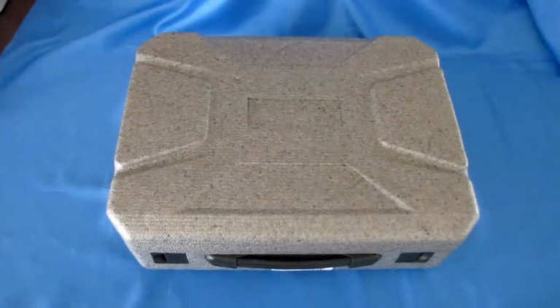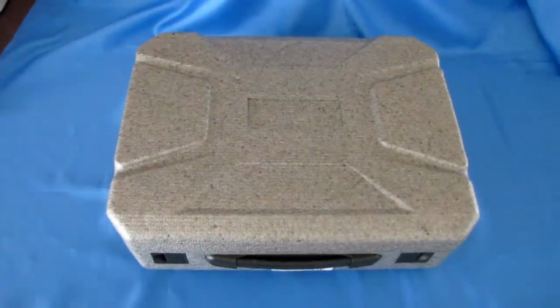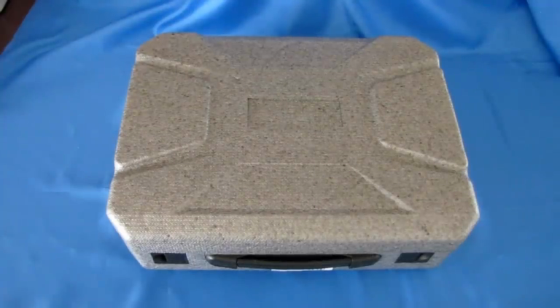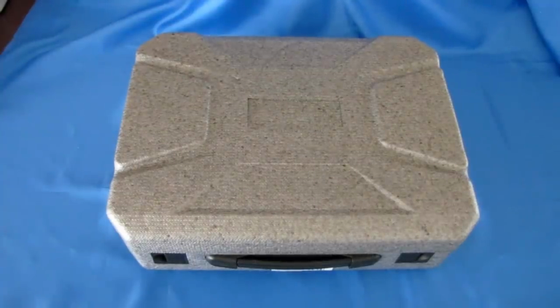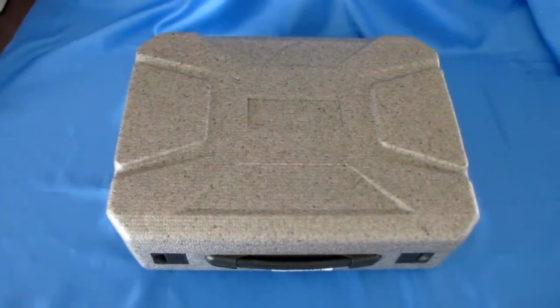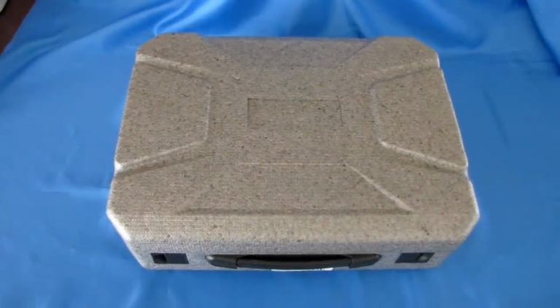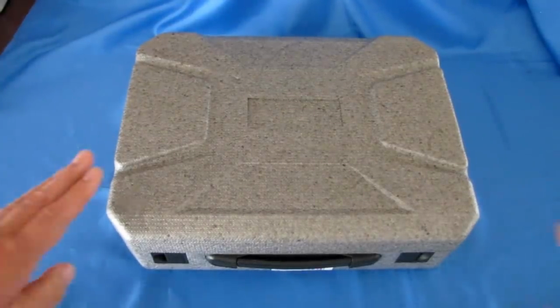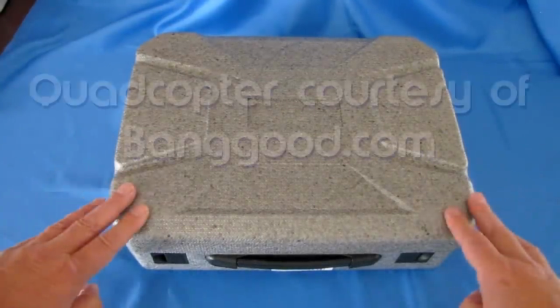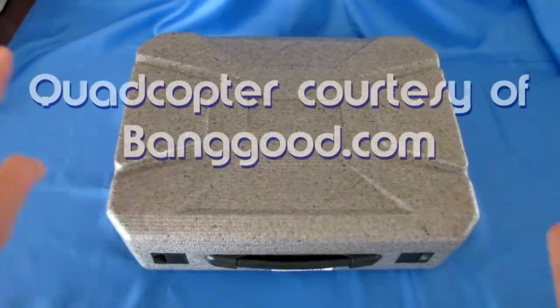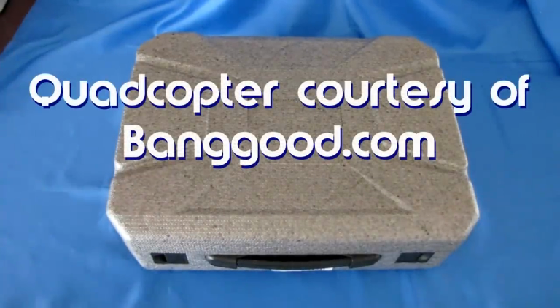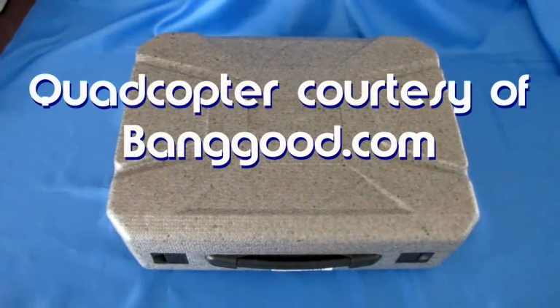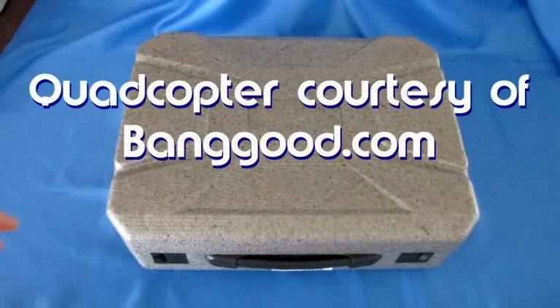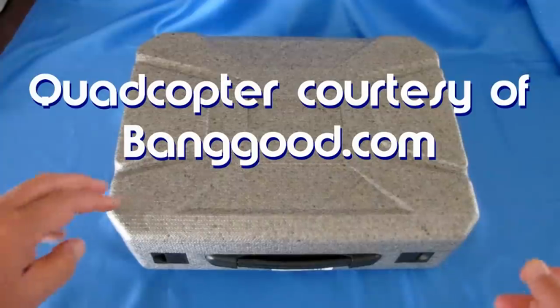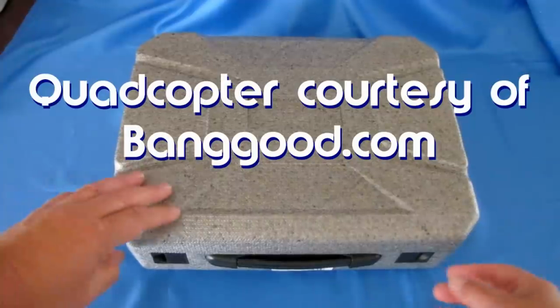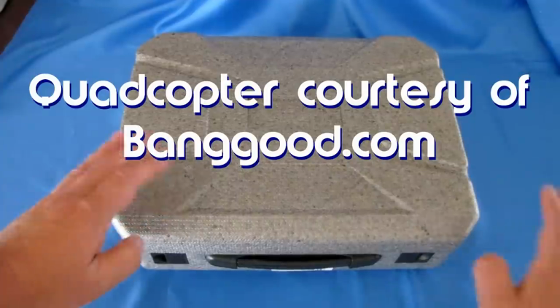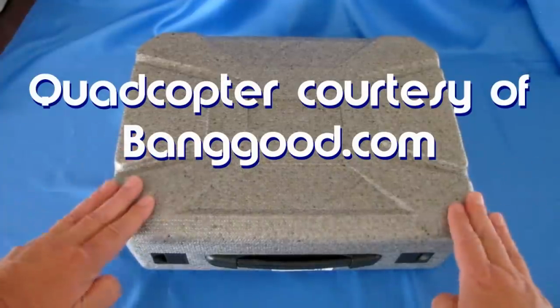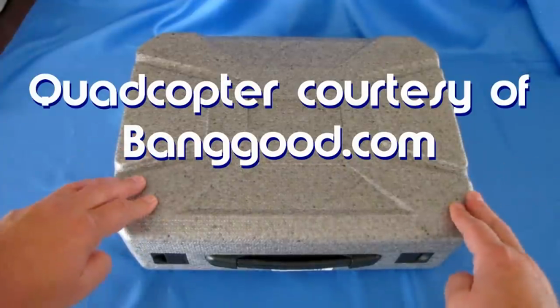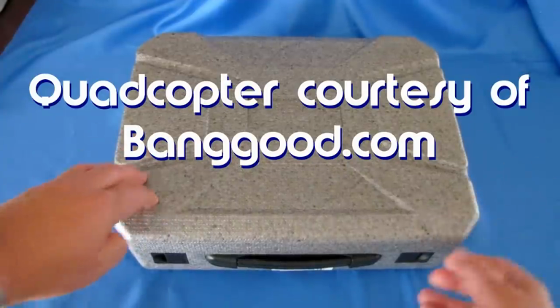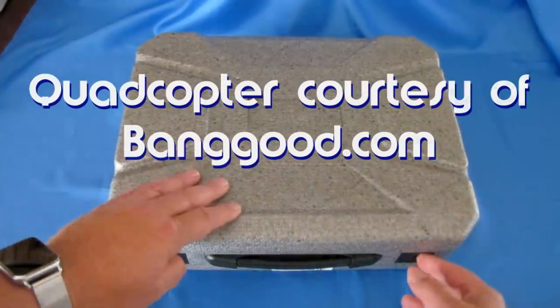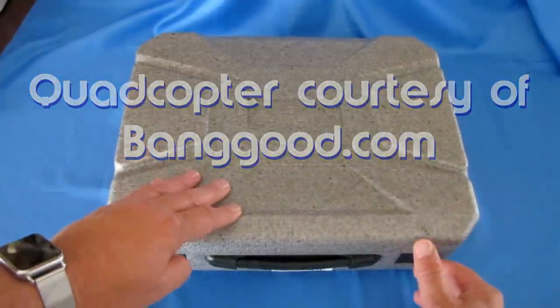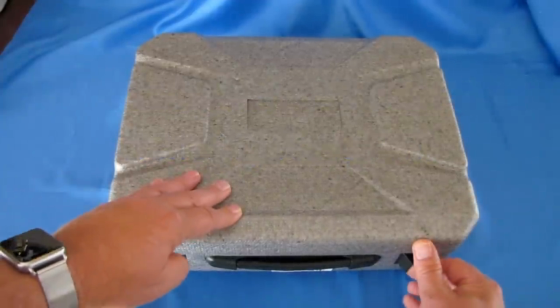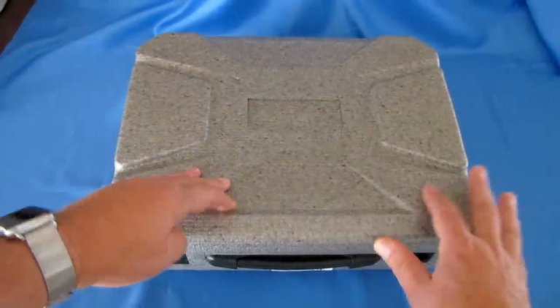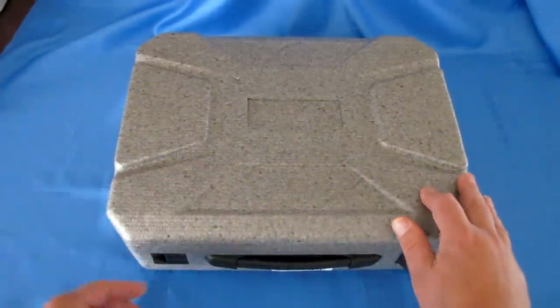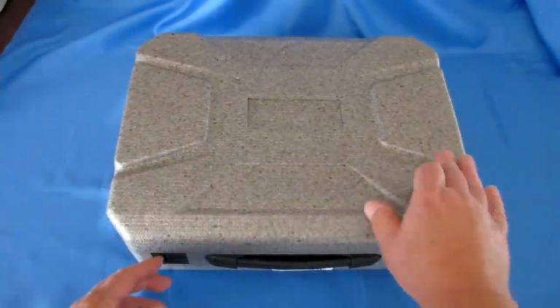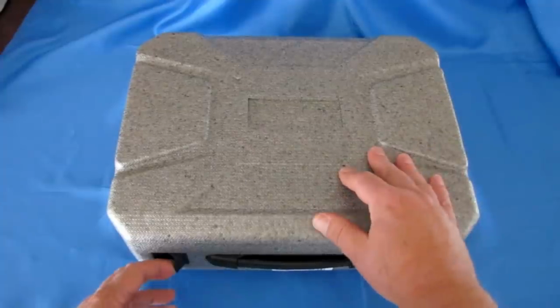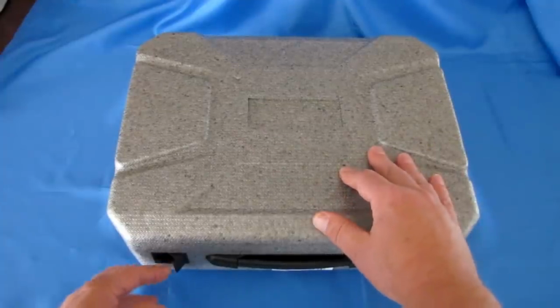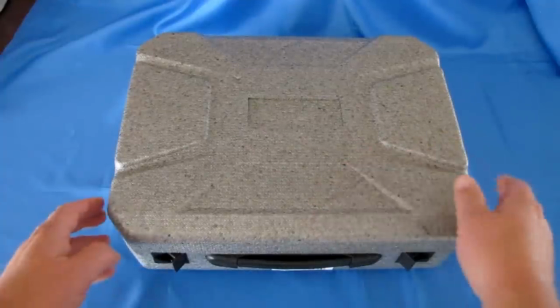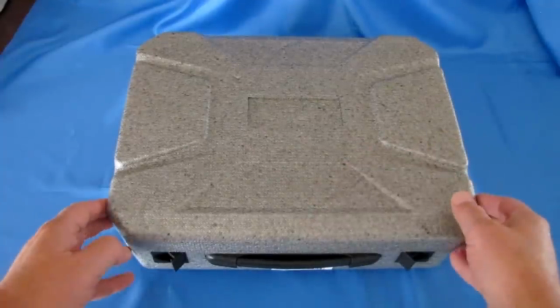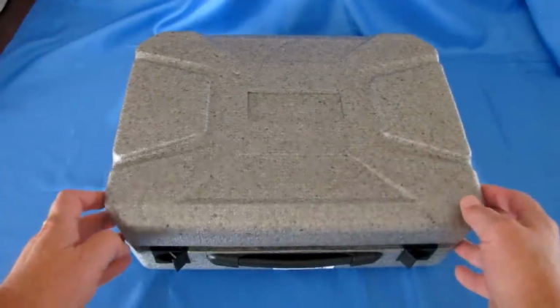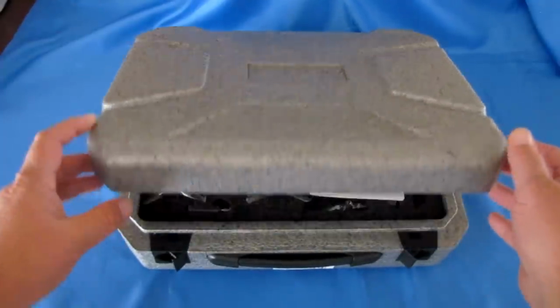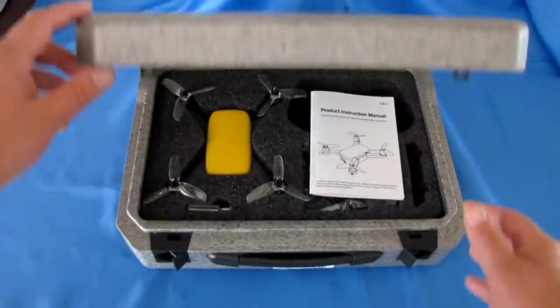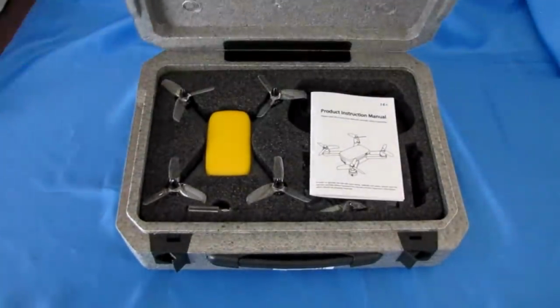QuadCaptor101 here, with a nice new review of a nice new attaché carrying case. Isn't this cool? This comes with a drone, folks. This is the FunSky 913. Let's pop it open and take a look and see what you get inside this carrying case.